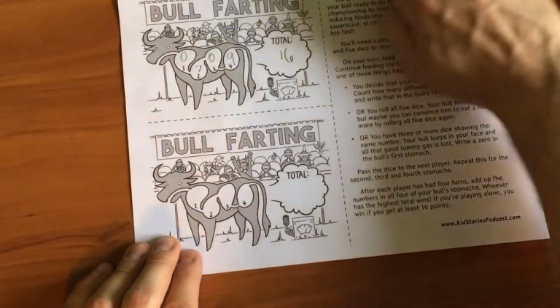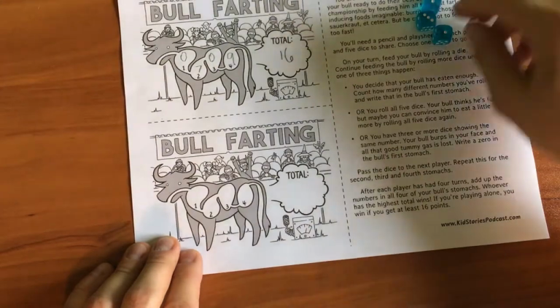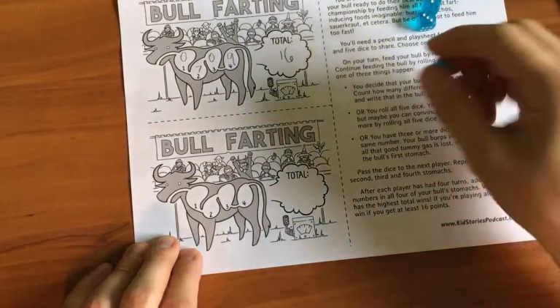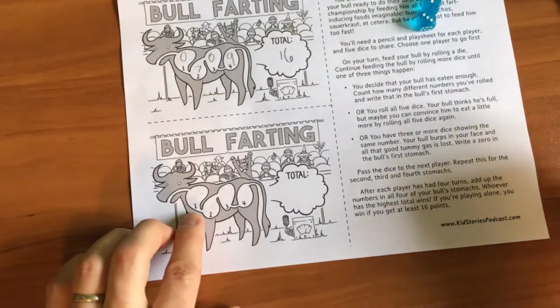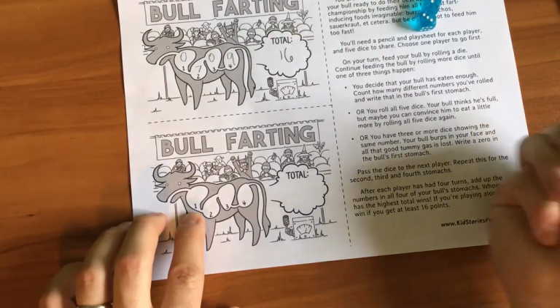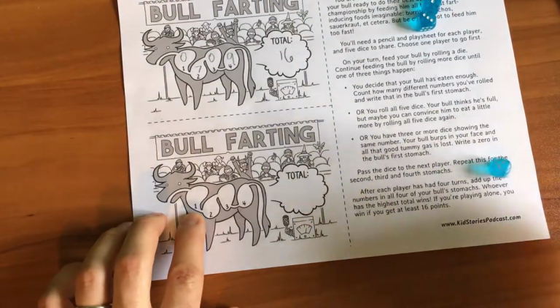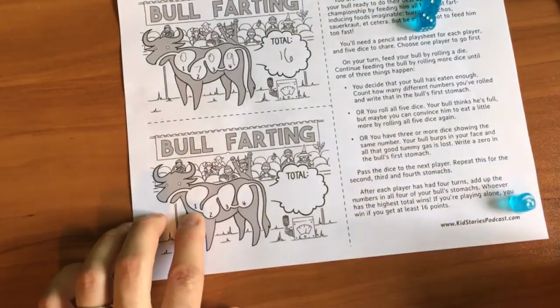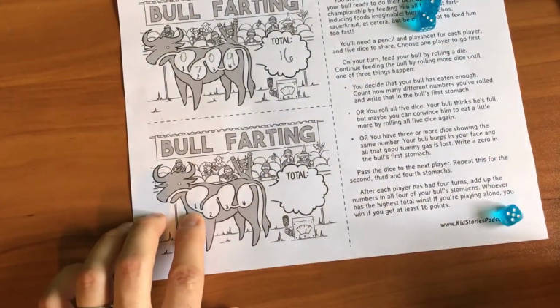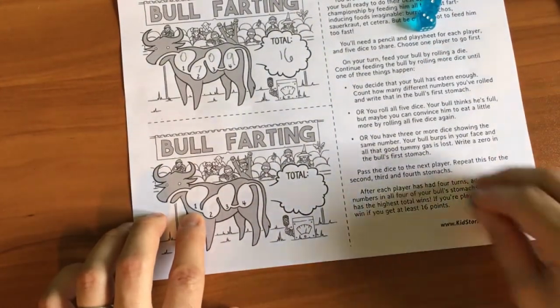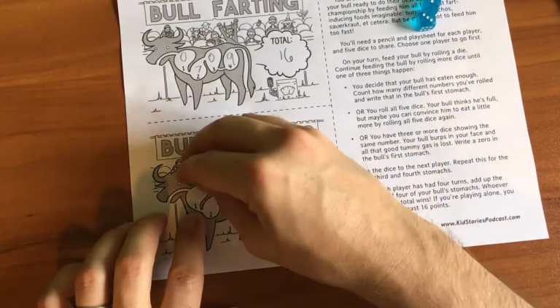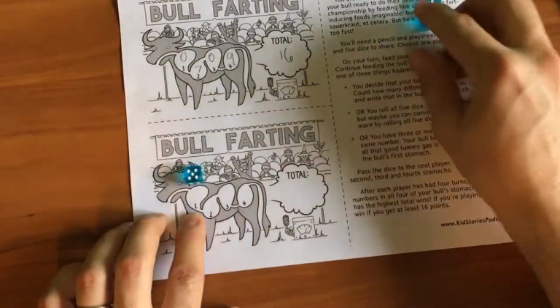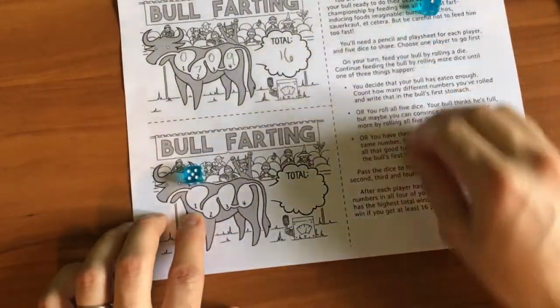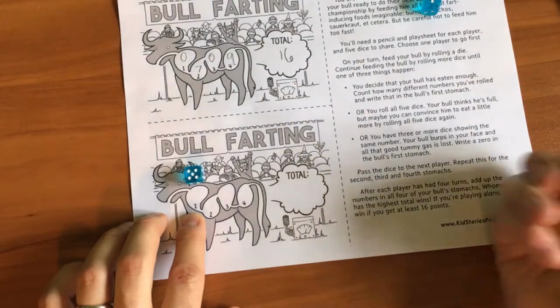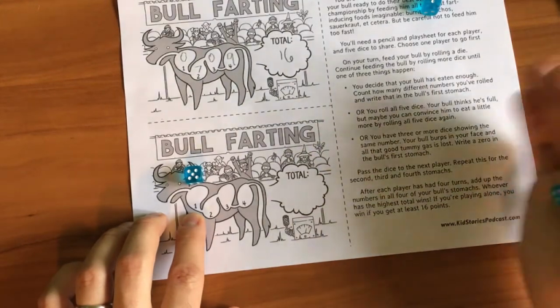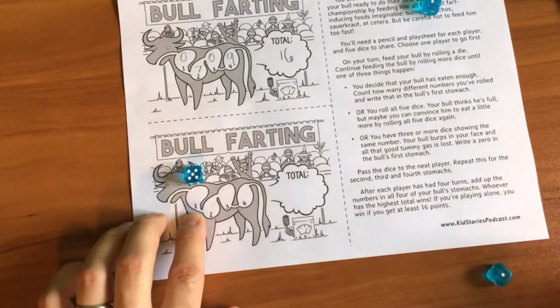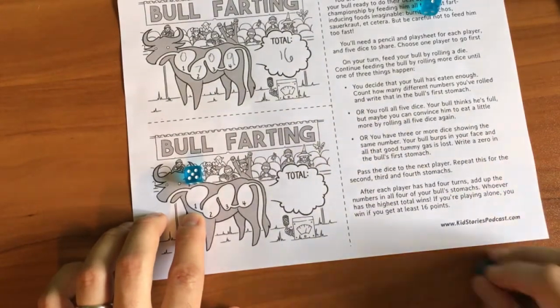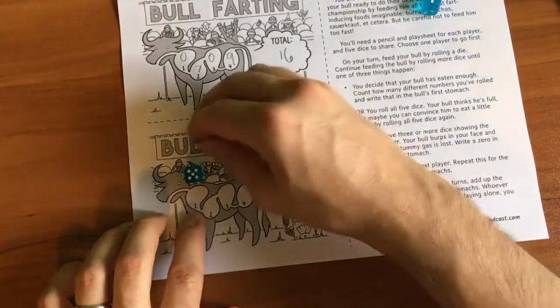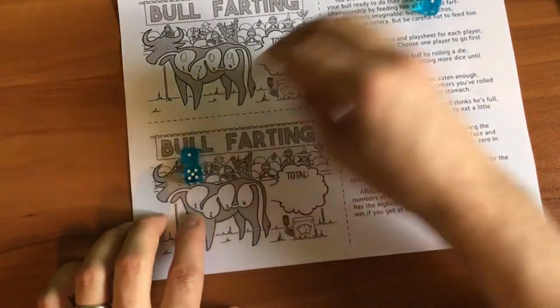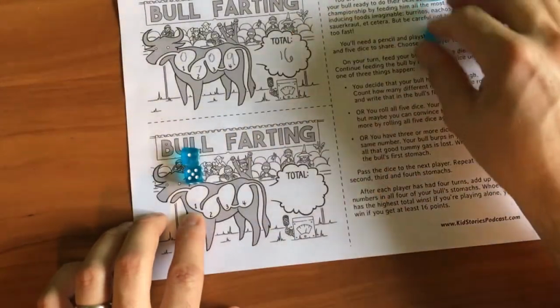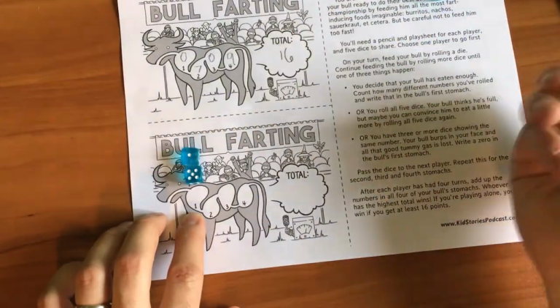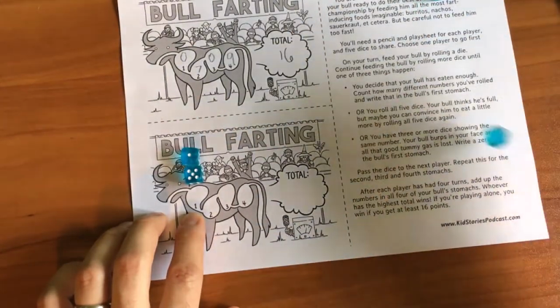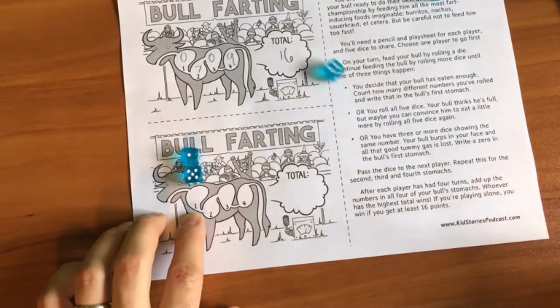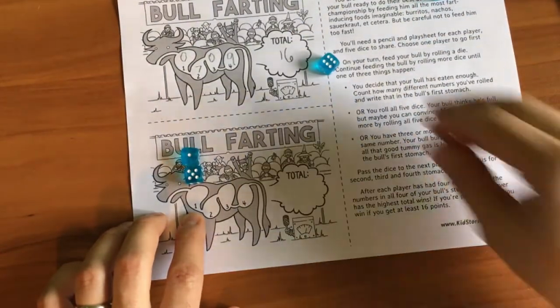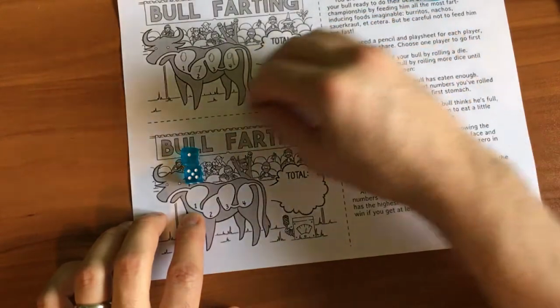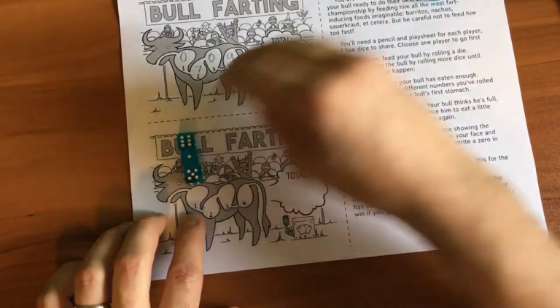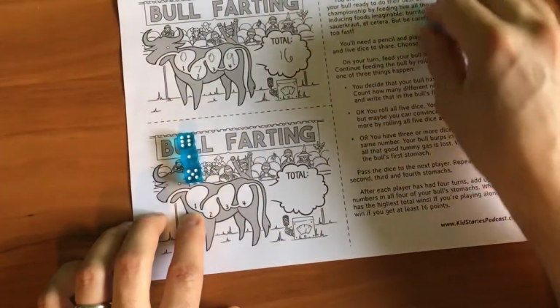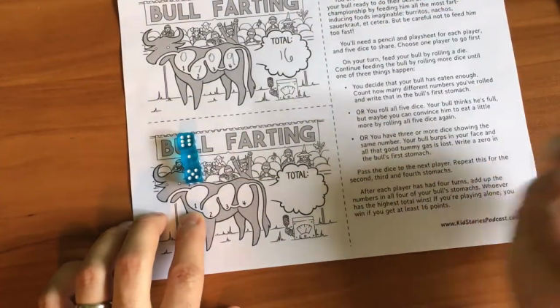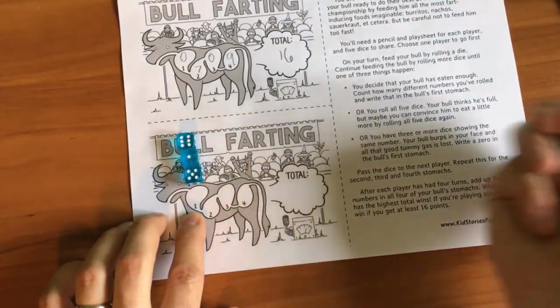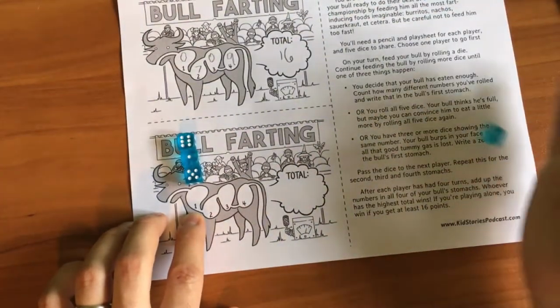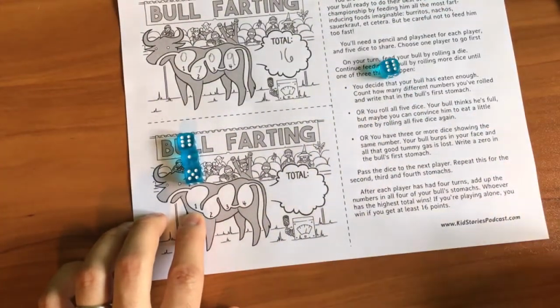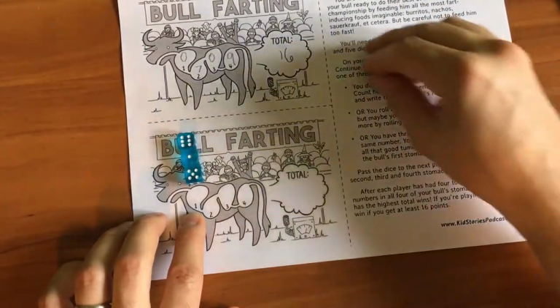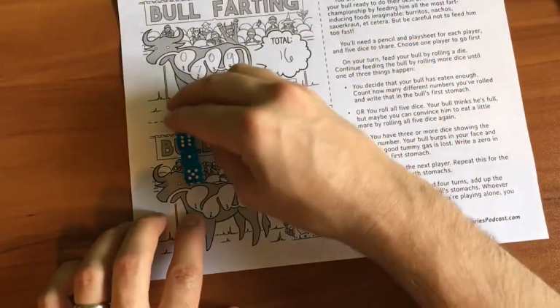You've got your five dice. Let's roll for stomach one. I'm going to roll a five — I'll keep that. A one — nothing matches yet, this is great. A six — nothing matches yet, so I get to keep all those dice. Another six.